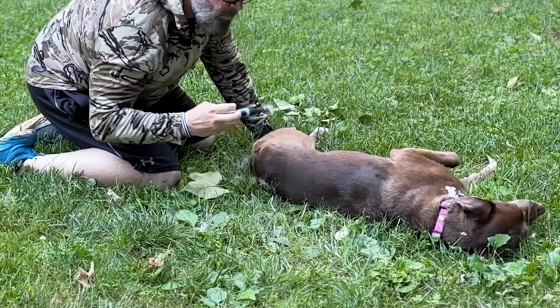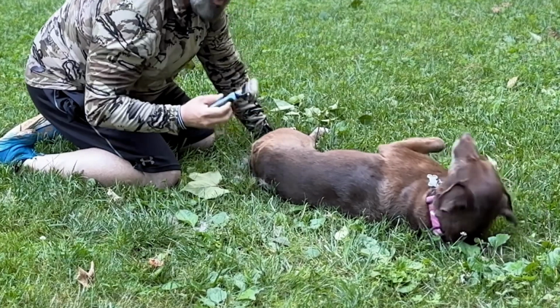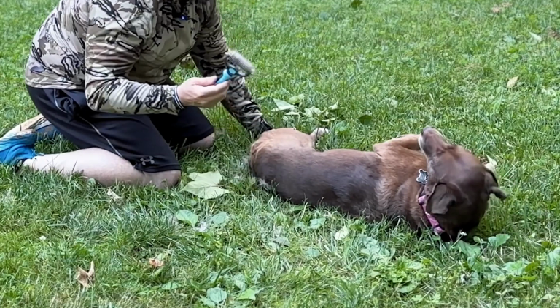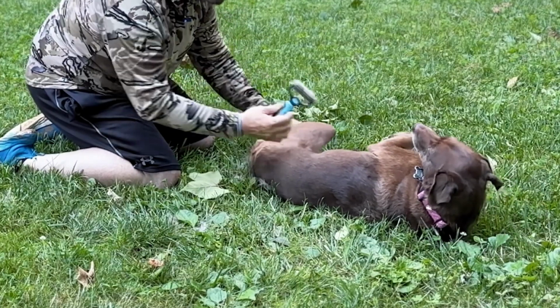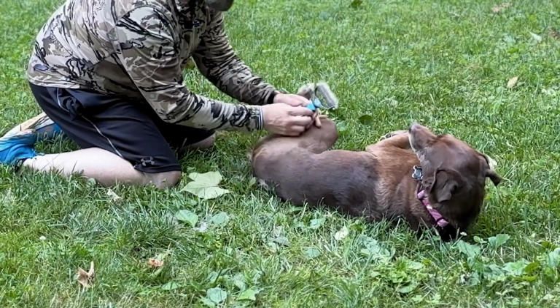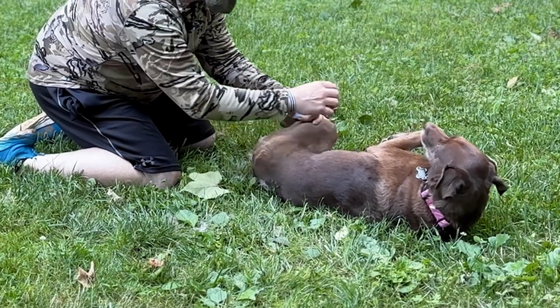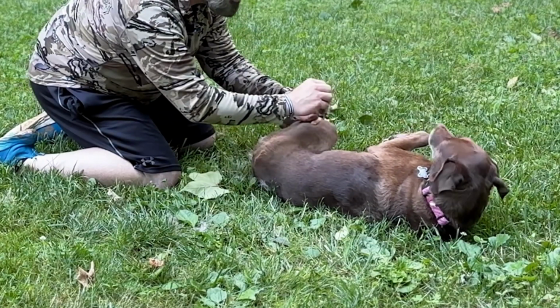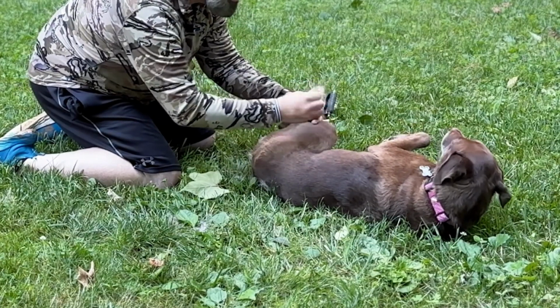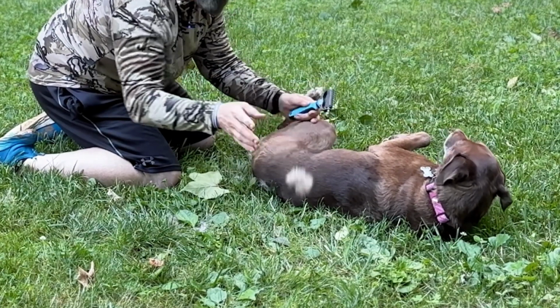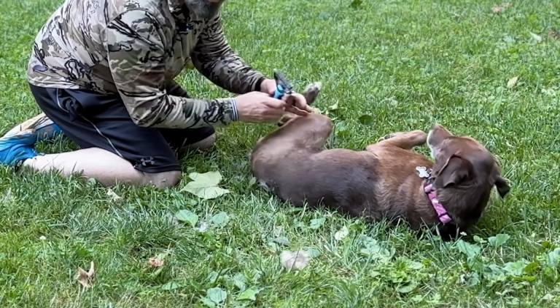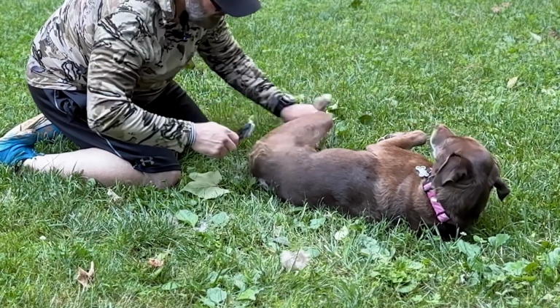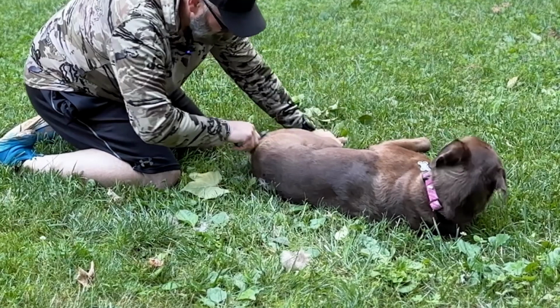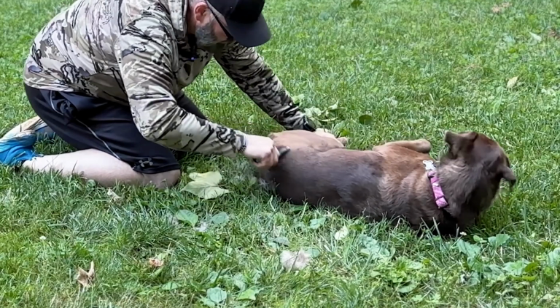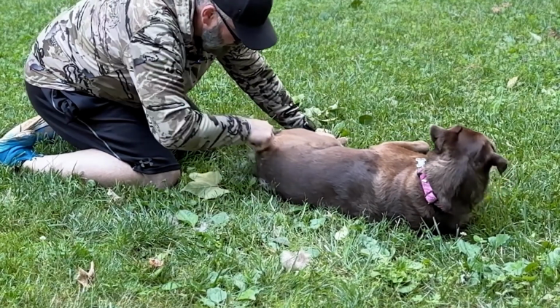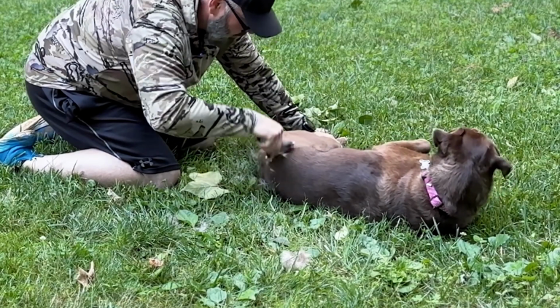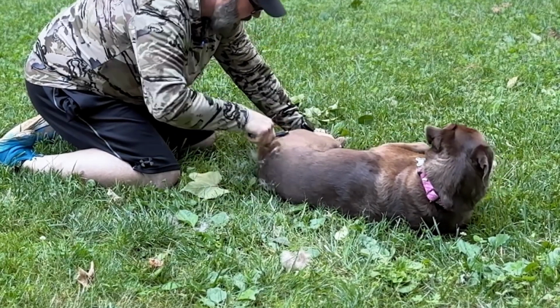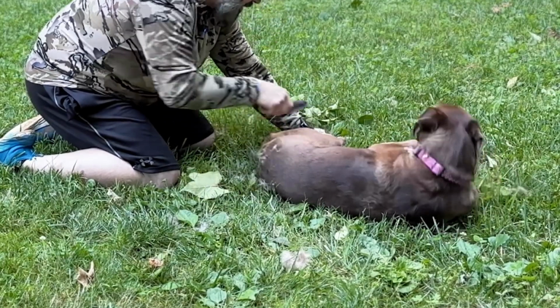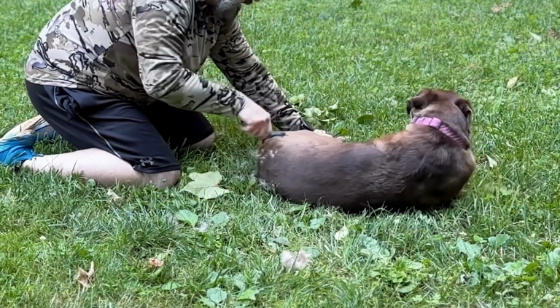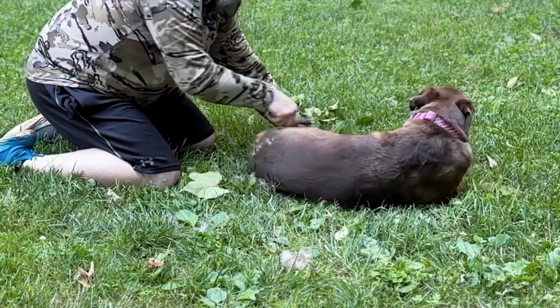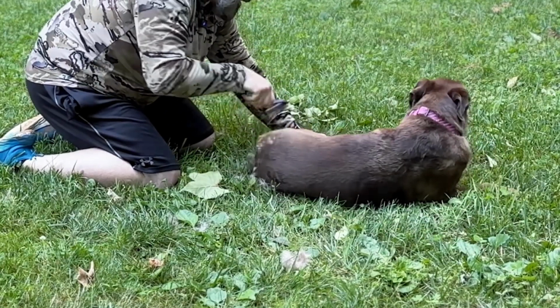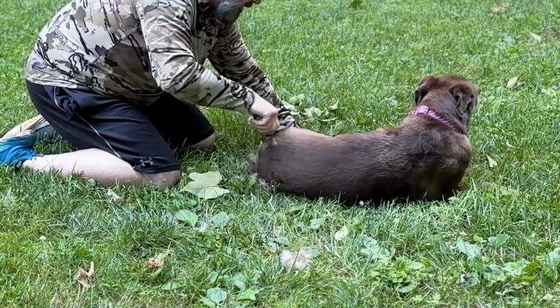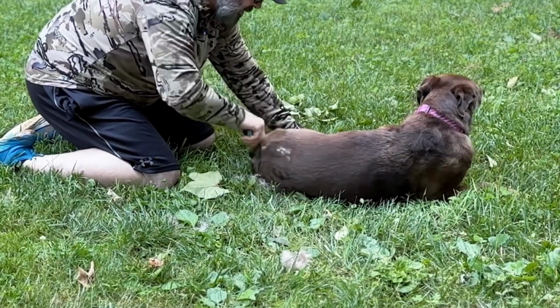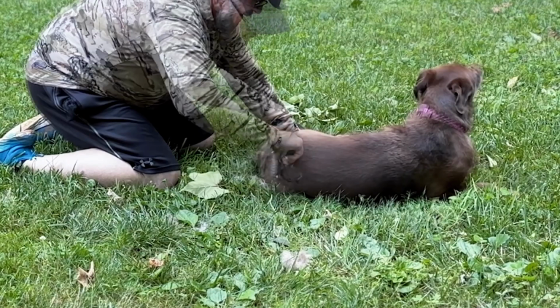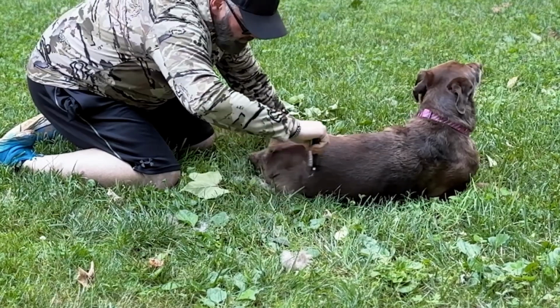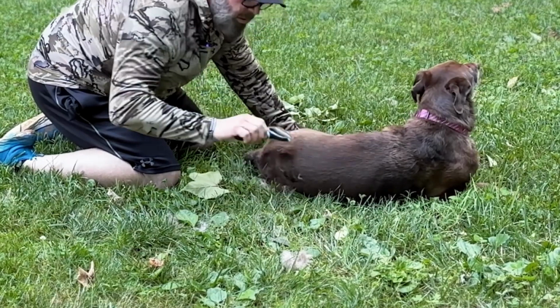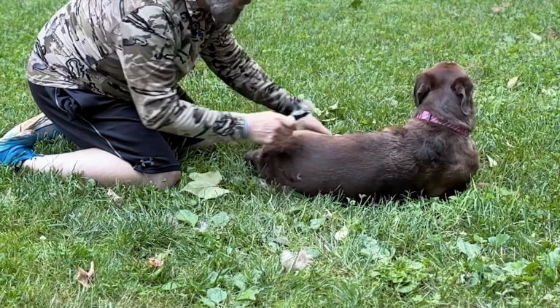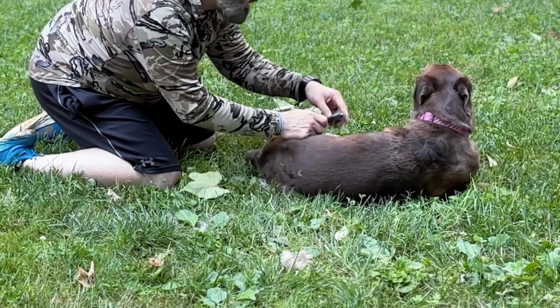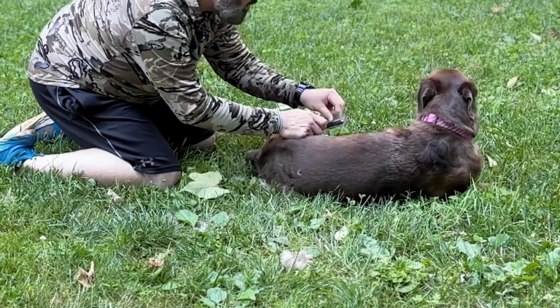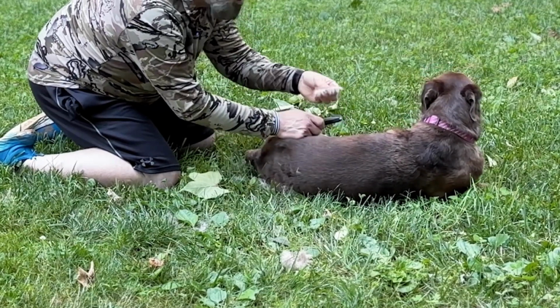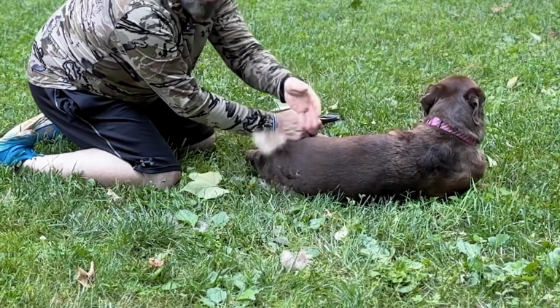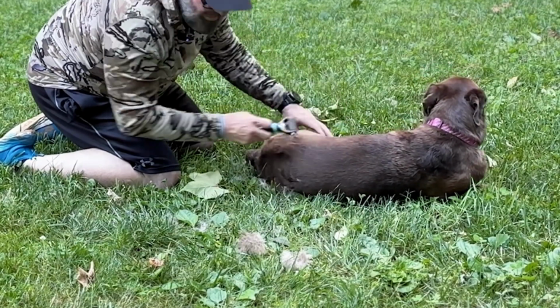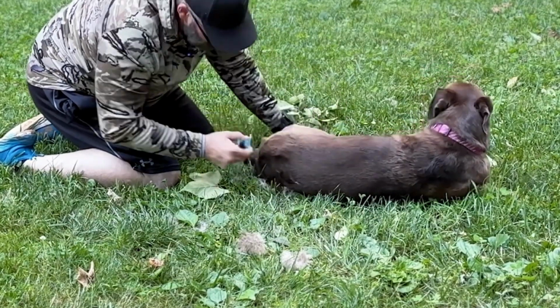Wow, look at that! So you go the opposite way and you get all kinds of results. That's insanity.